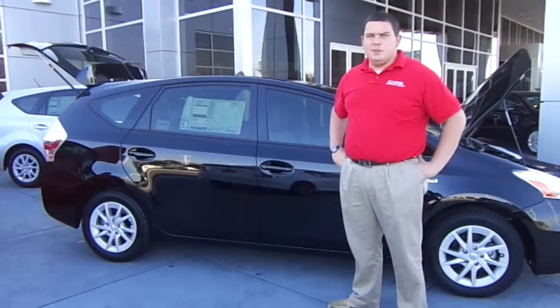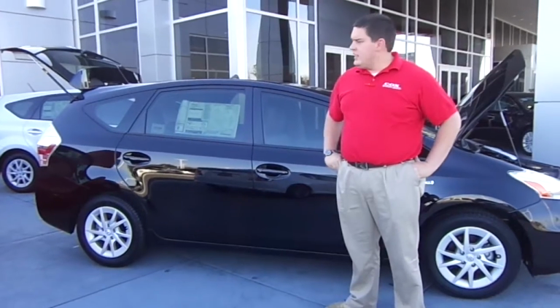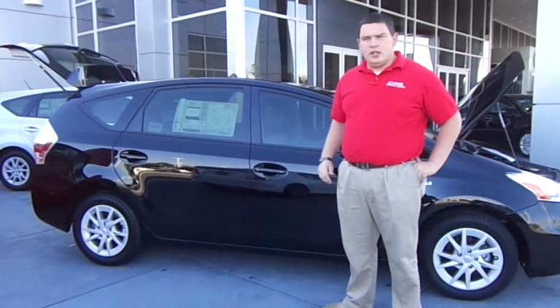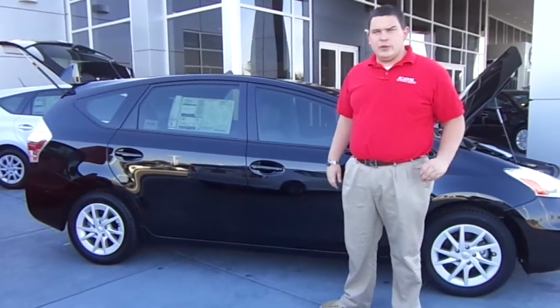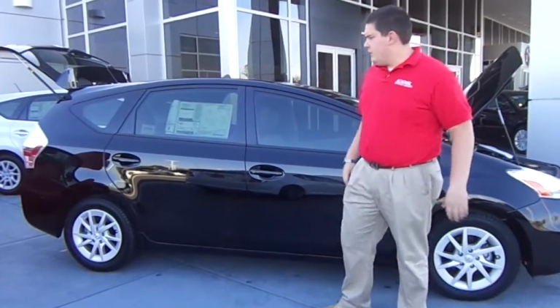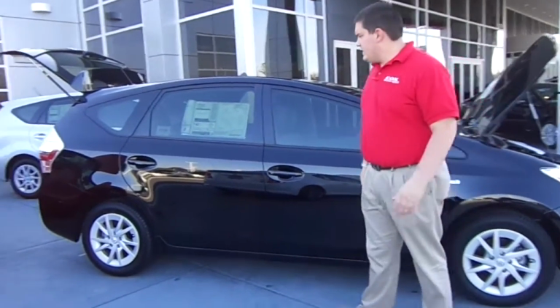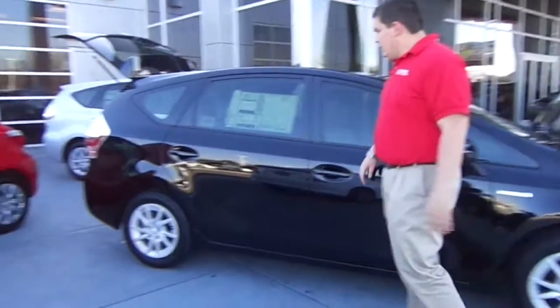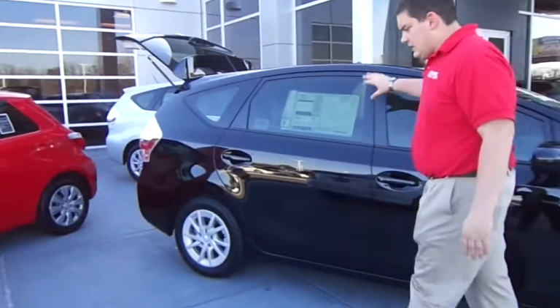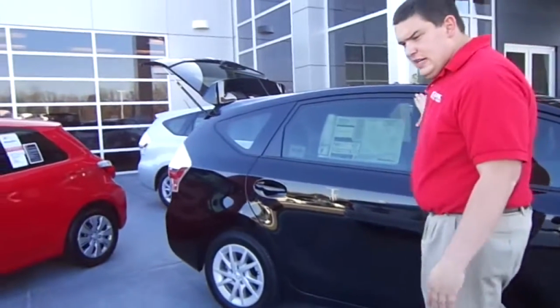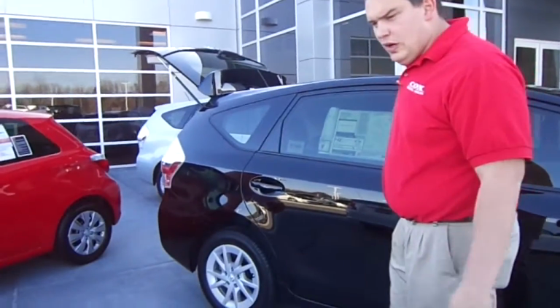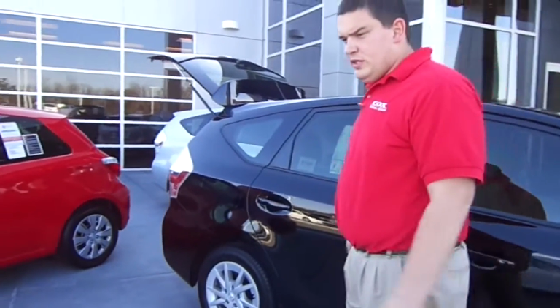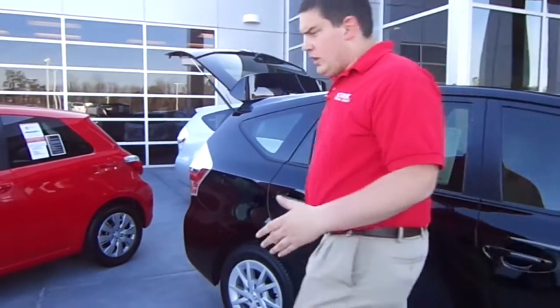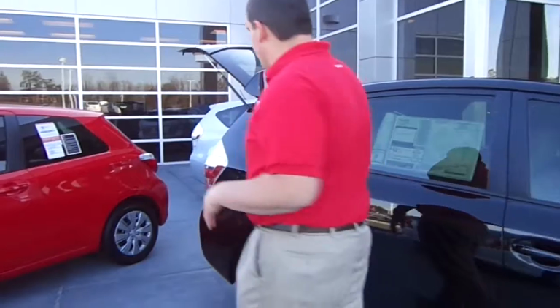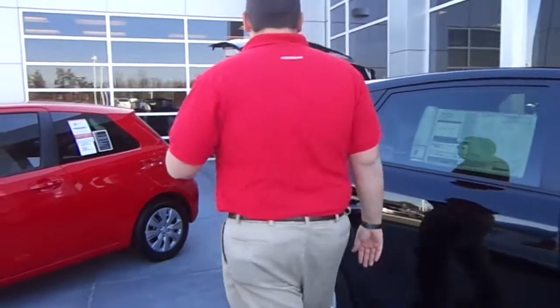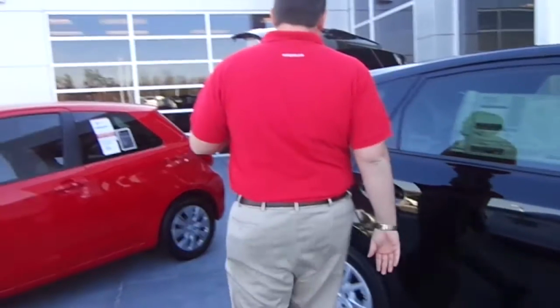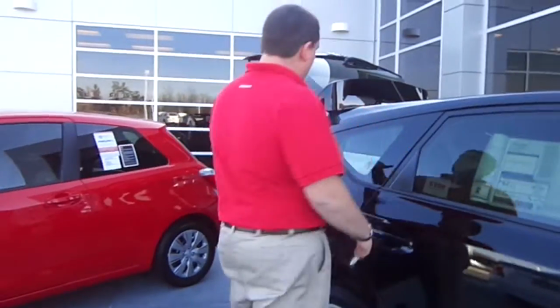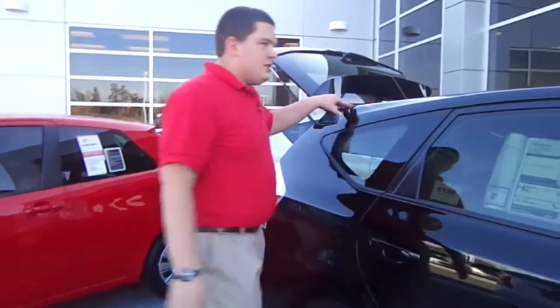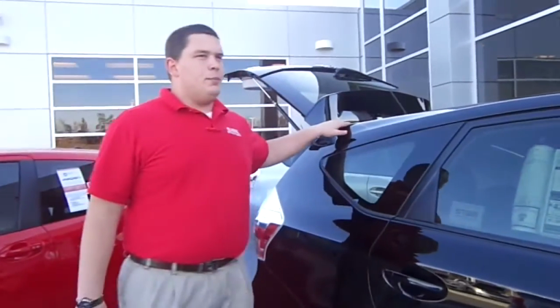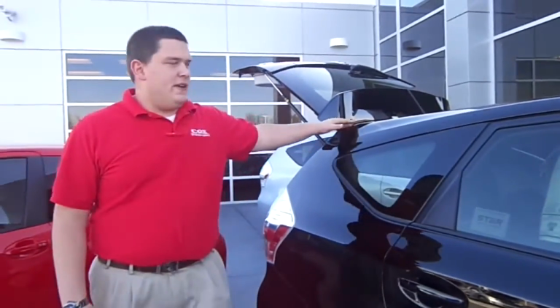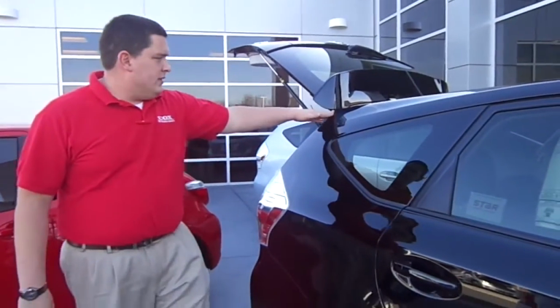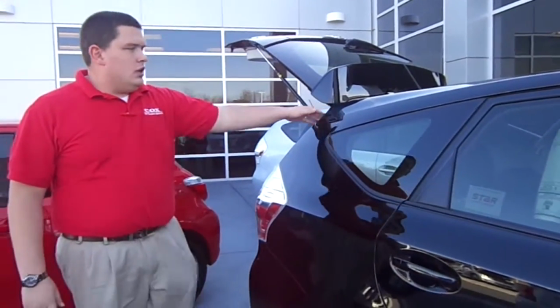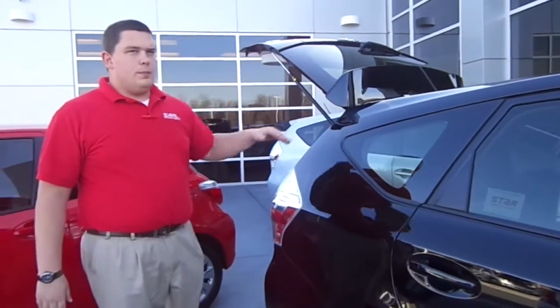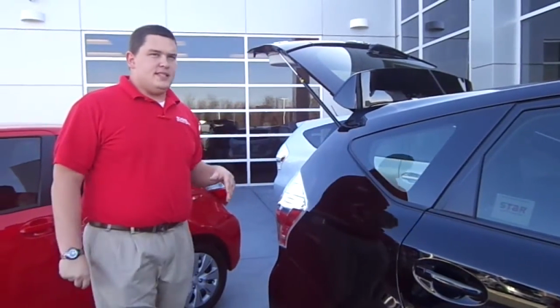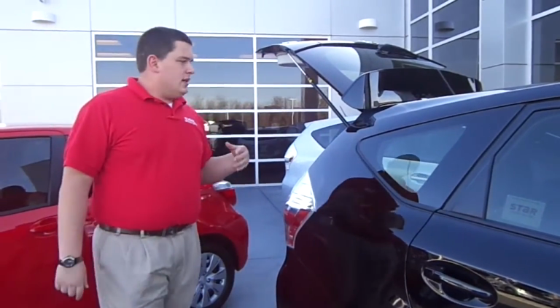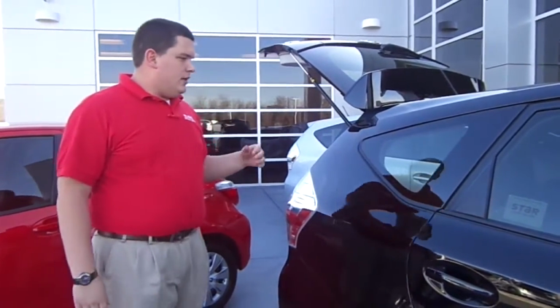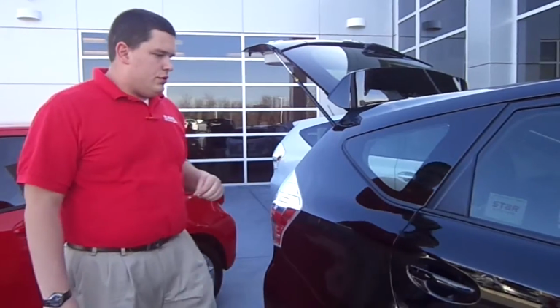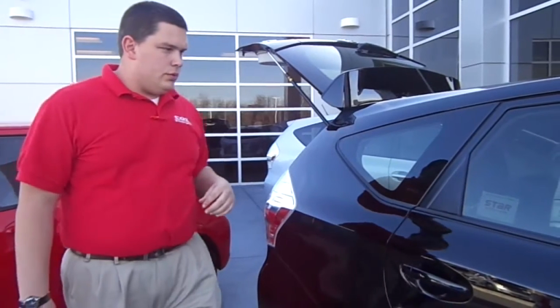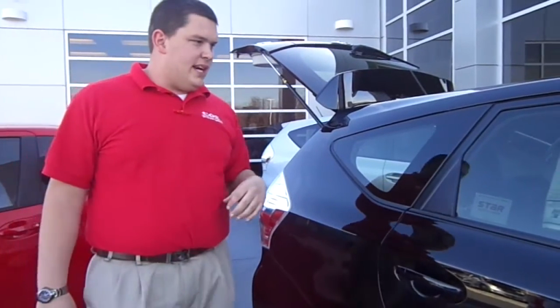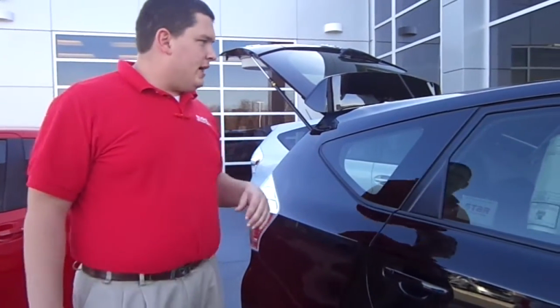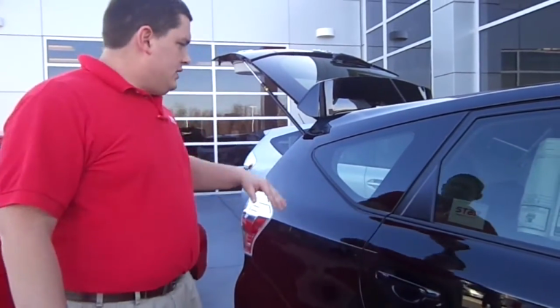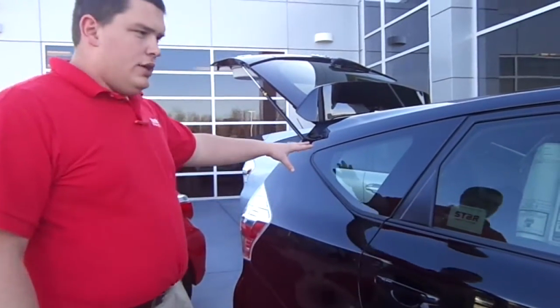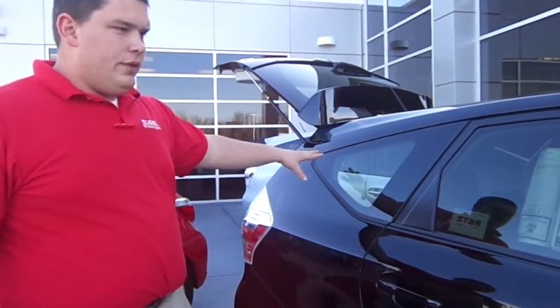Hey guys, I'm Donald Sample here at Cox Toyota in Burlington. This is a 2012 Prius V I'm going to go over for you. This is the largest of the Prius family, along with the Prius C and your traditional Prius hatchback — the largest of the three.